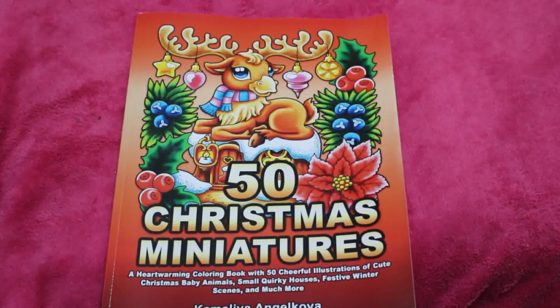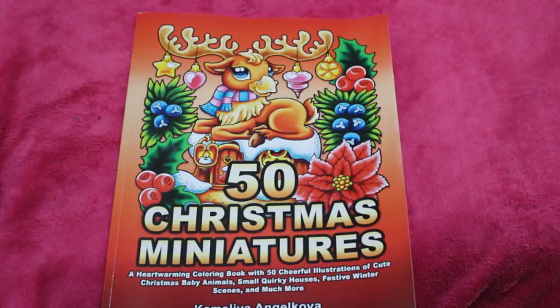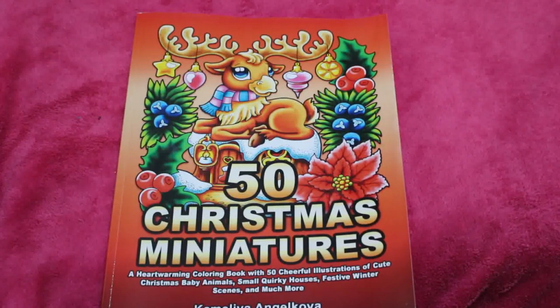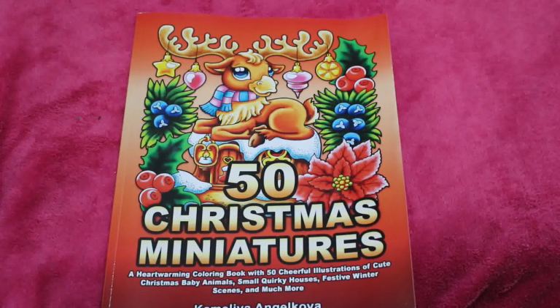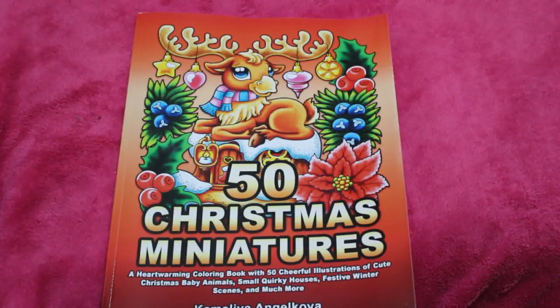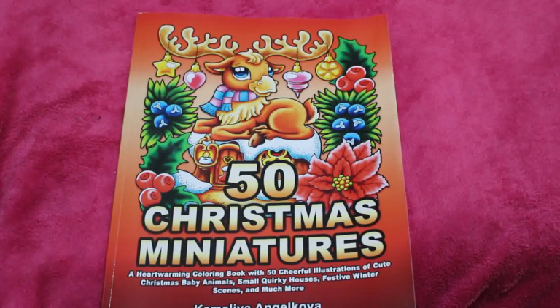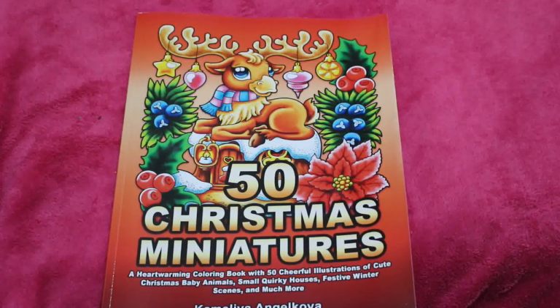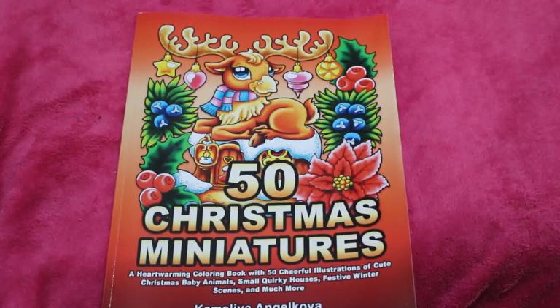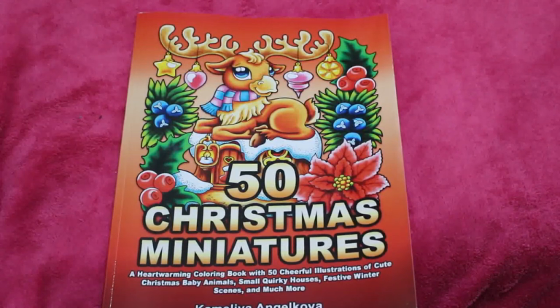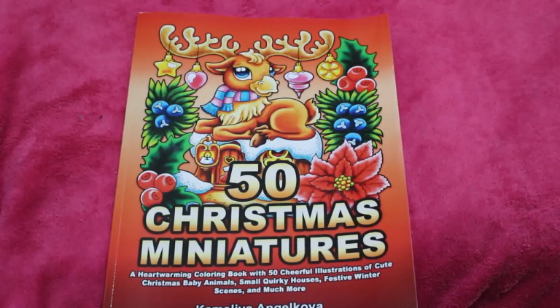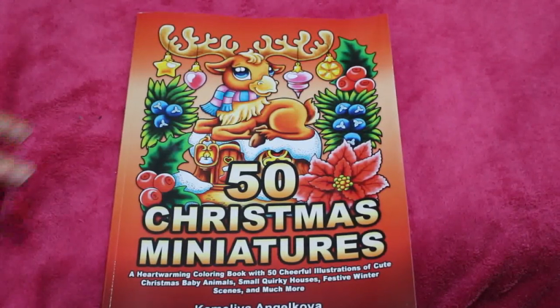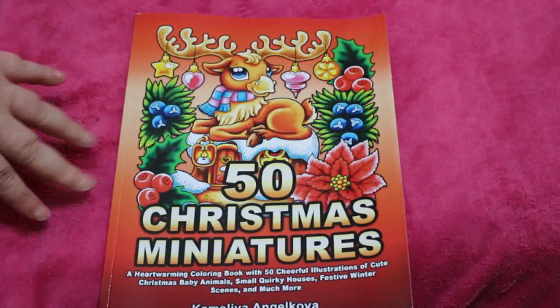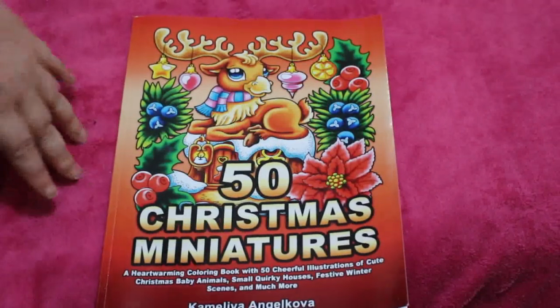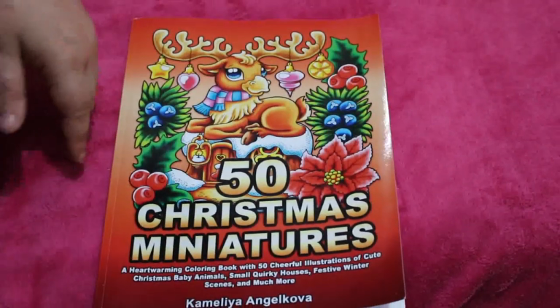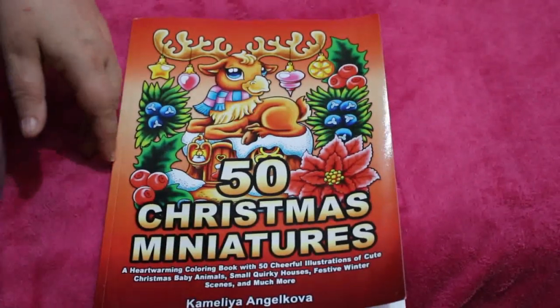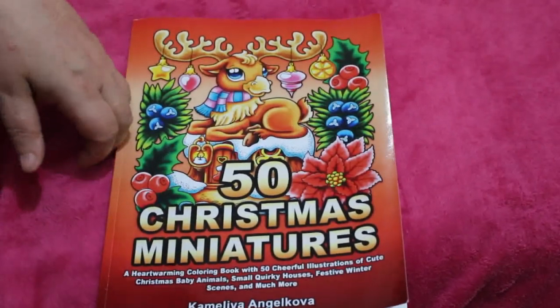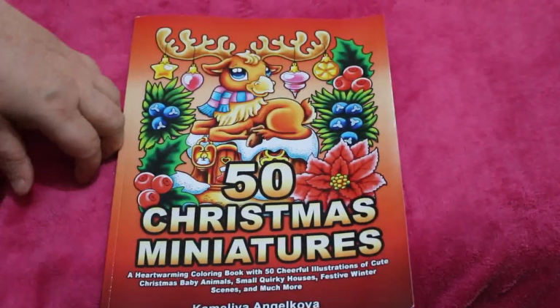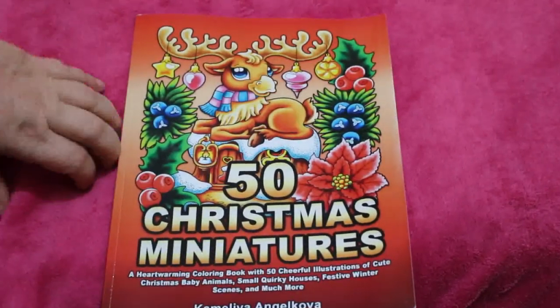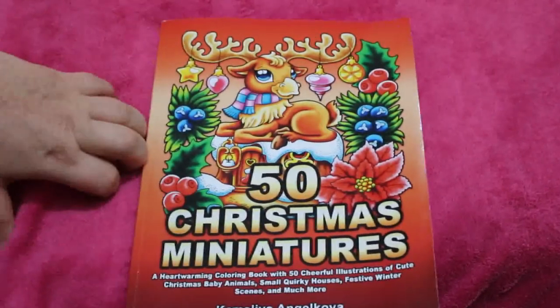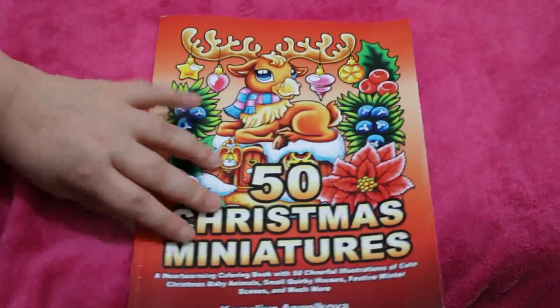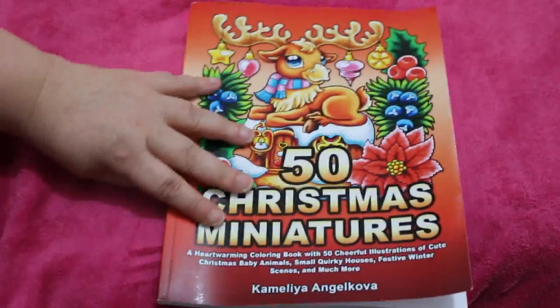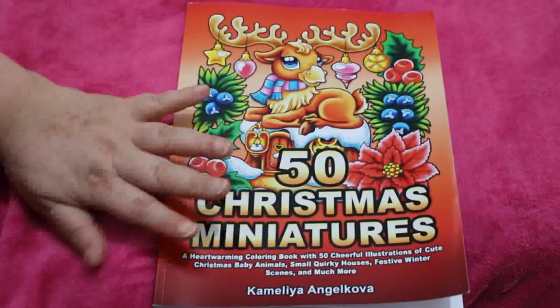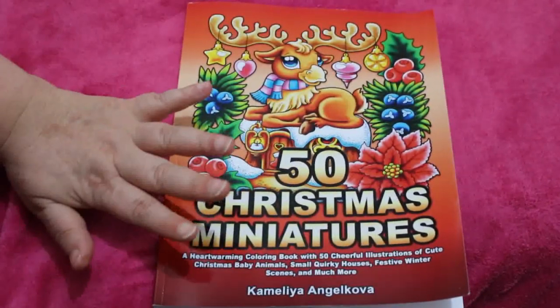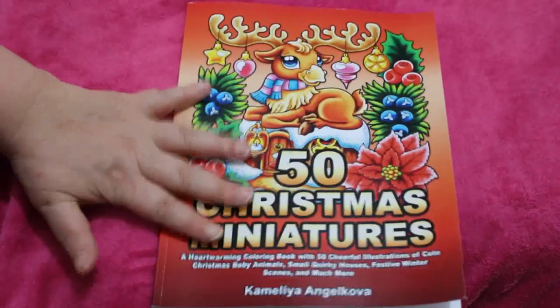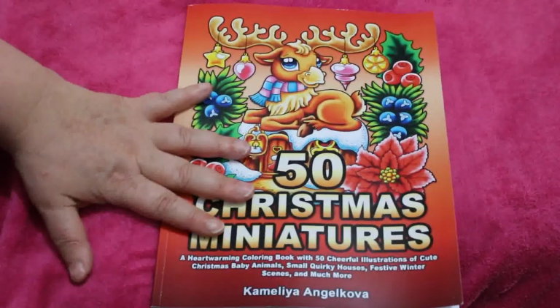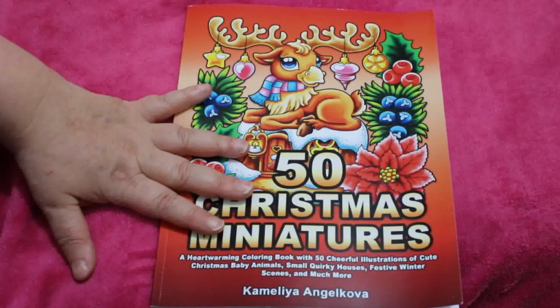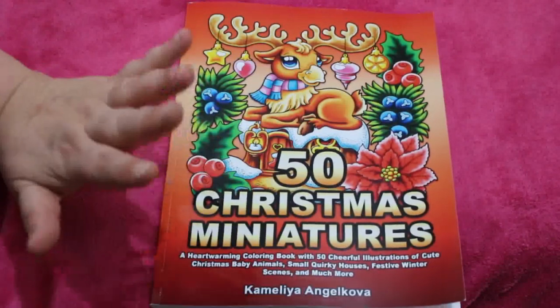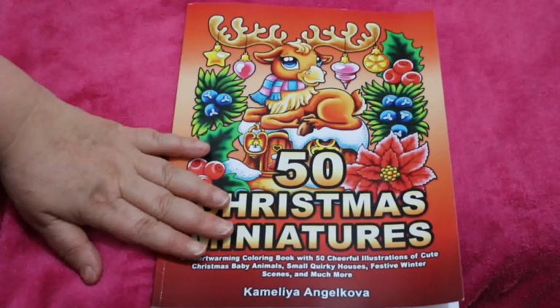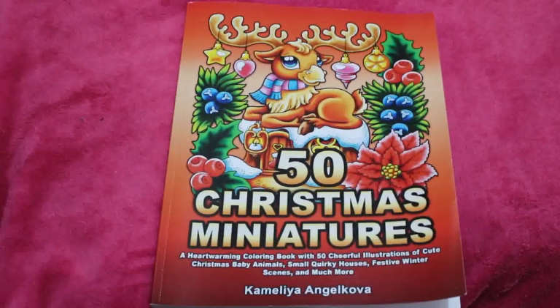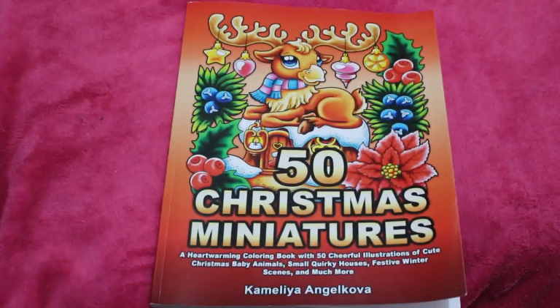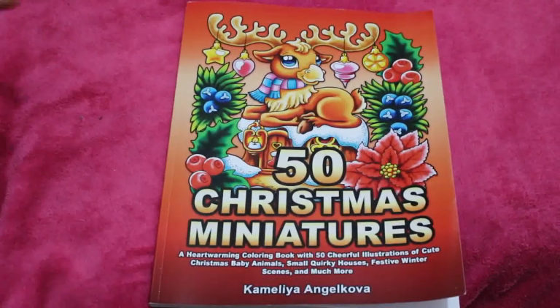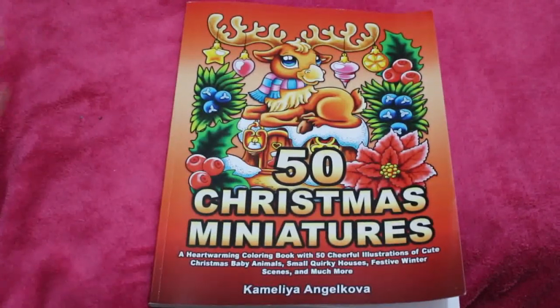This was a lovely Christmas present from my lovely friend Molly who sent me this and another book. So thank you very much Molly, it's much appreciated. I am going to really love colouring in this one and I'm going to start colouring in it very very soon.